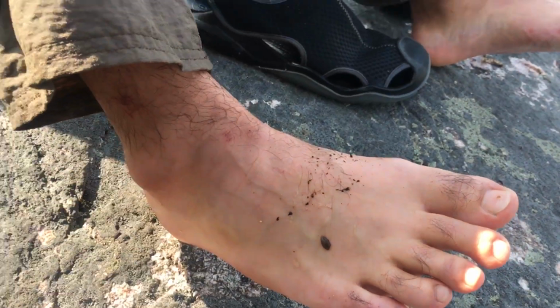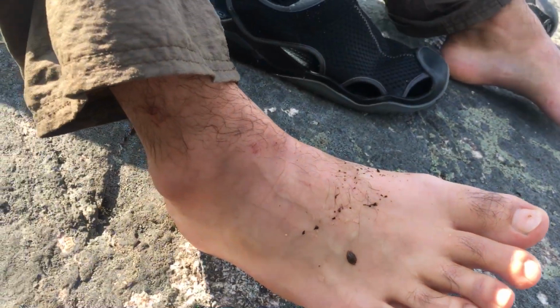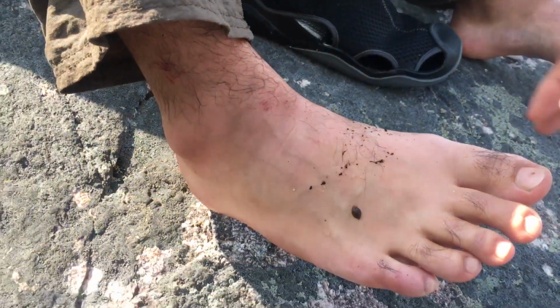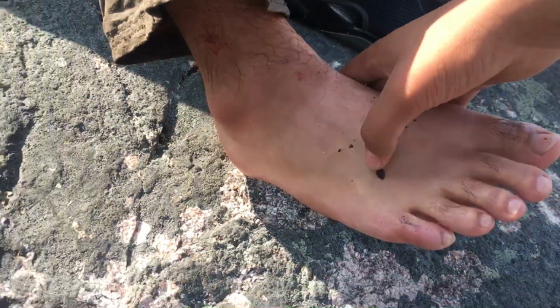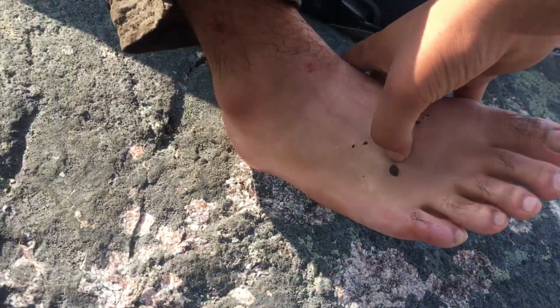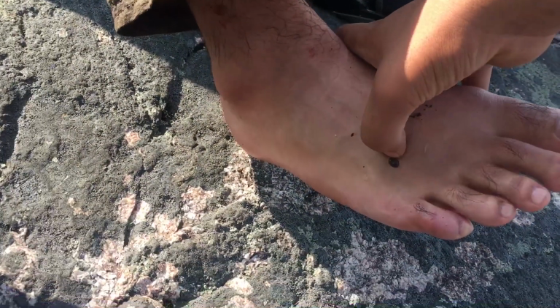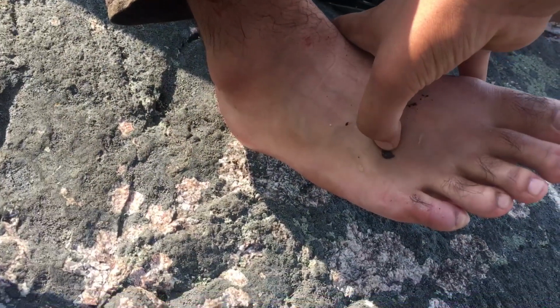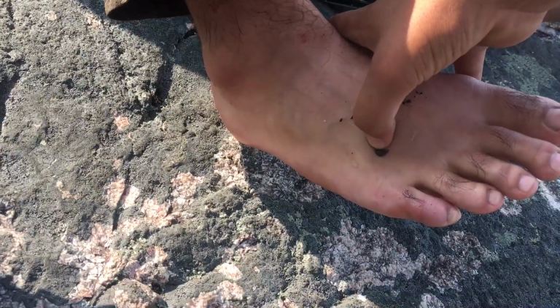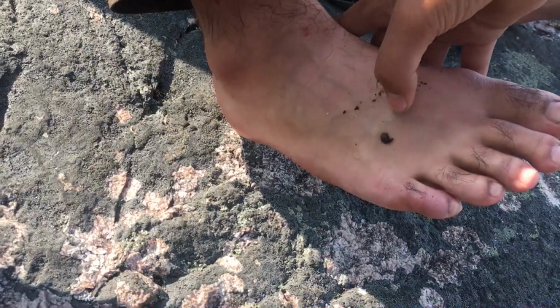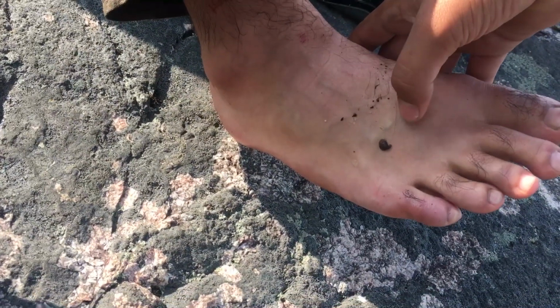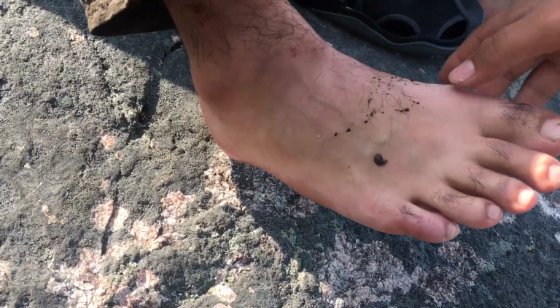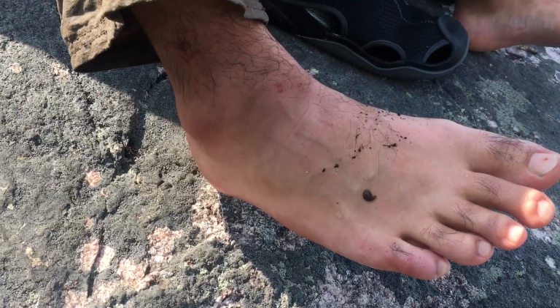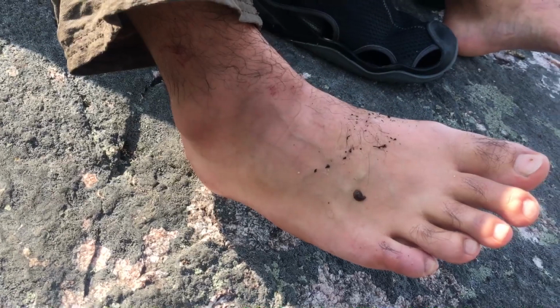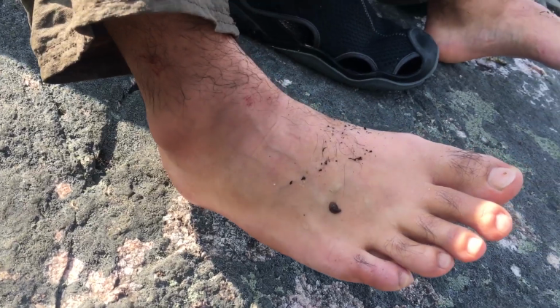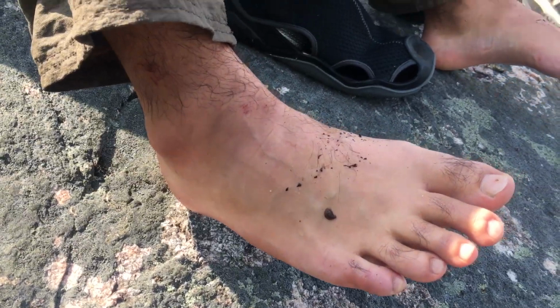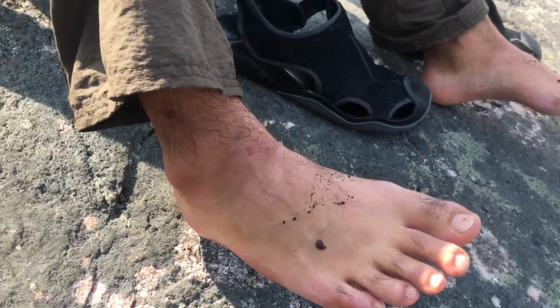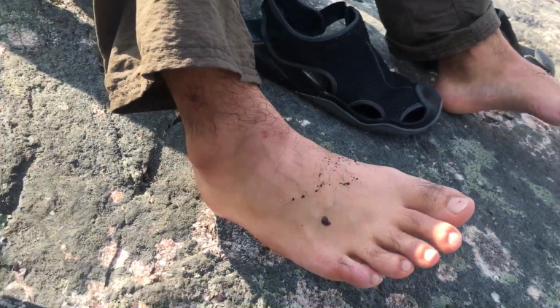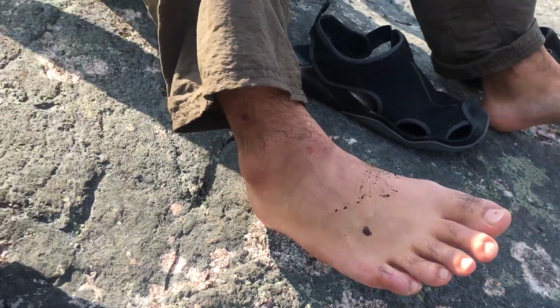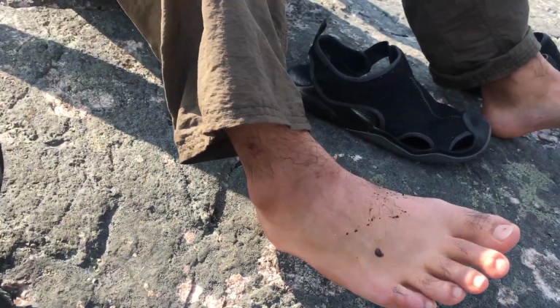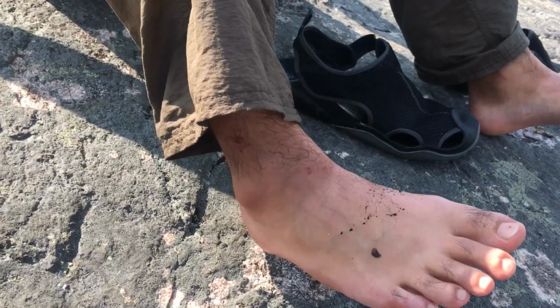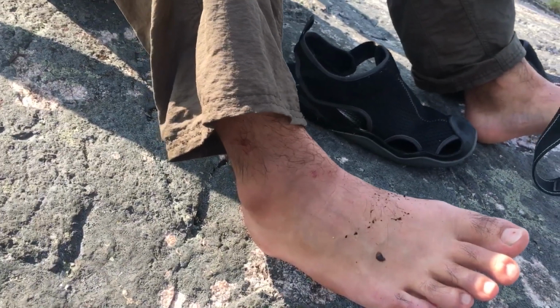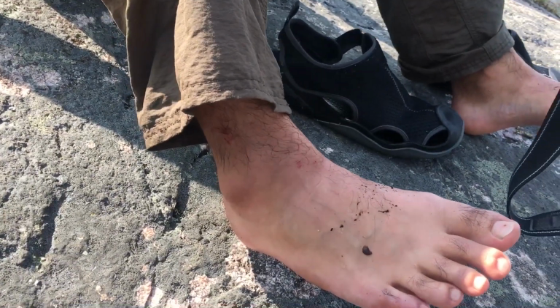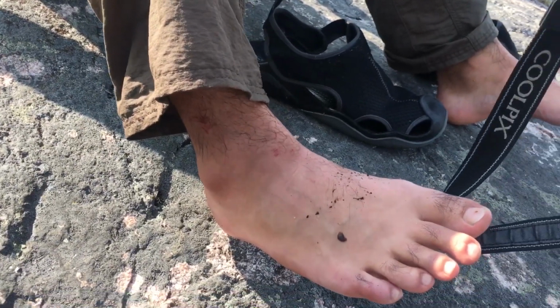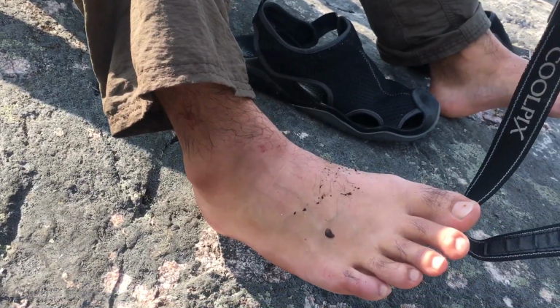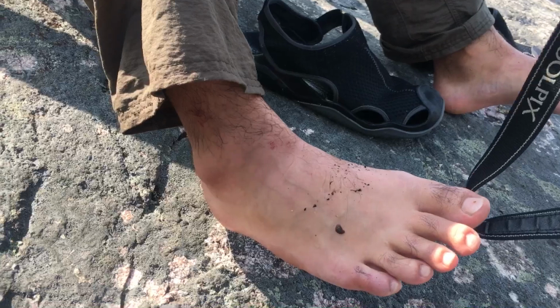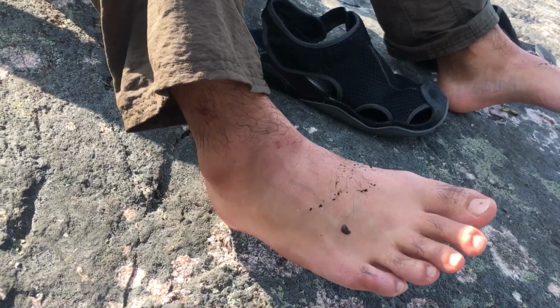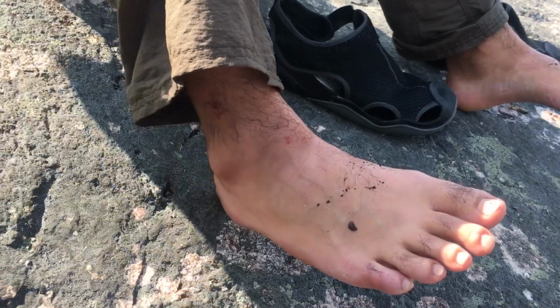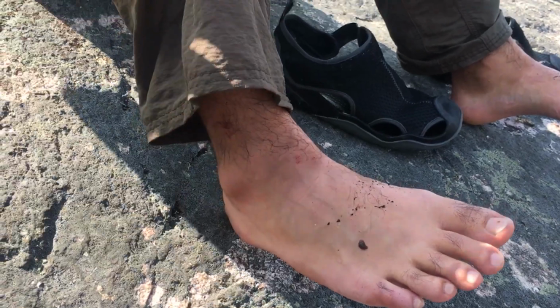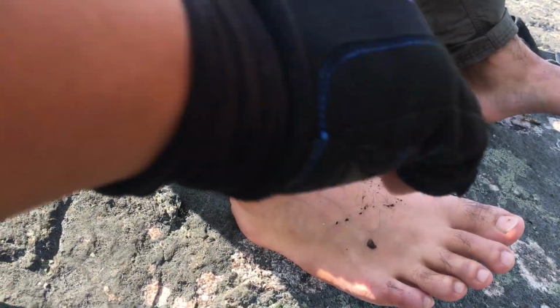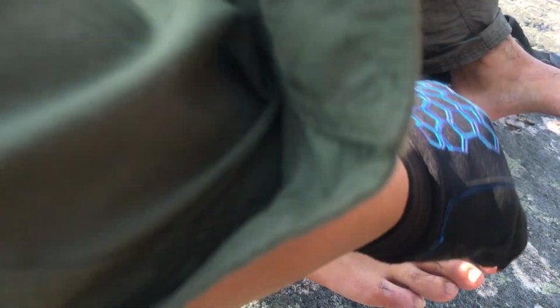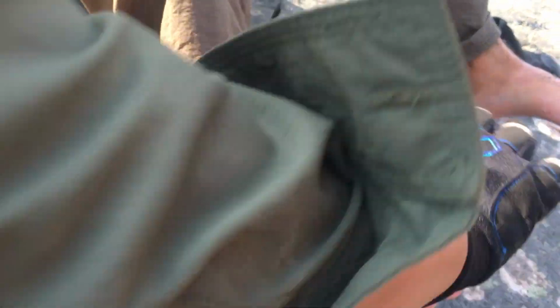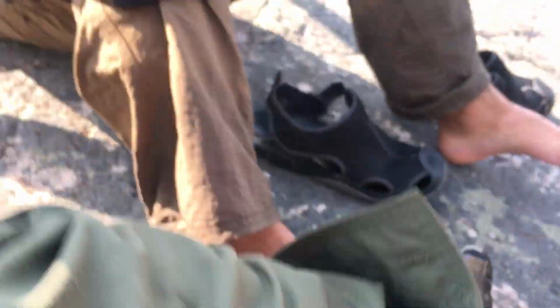How do we remove leeches? Tweezers? No. We do have tweezers. You got this, Ron. You remember how to do this? The nails. I don't have nails. You got your right nail. You remember this?